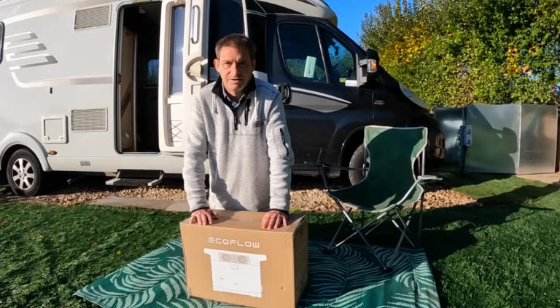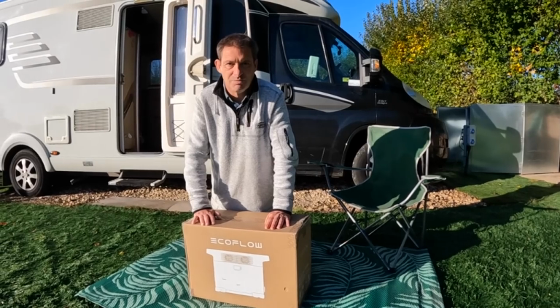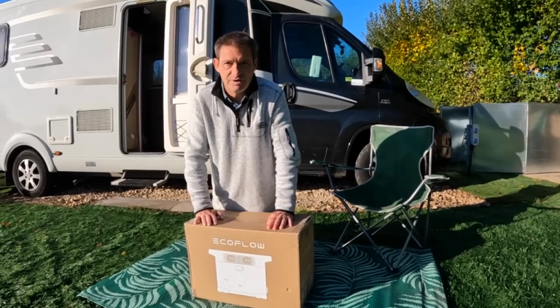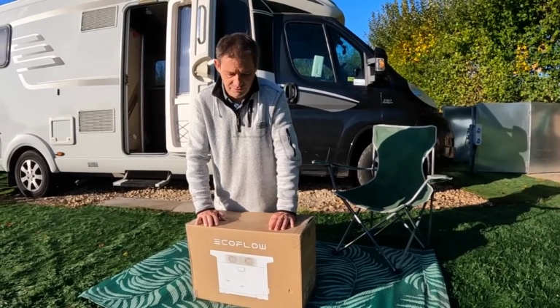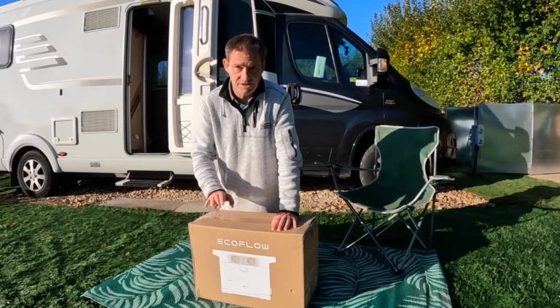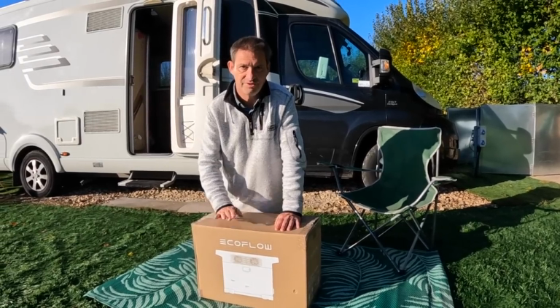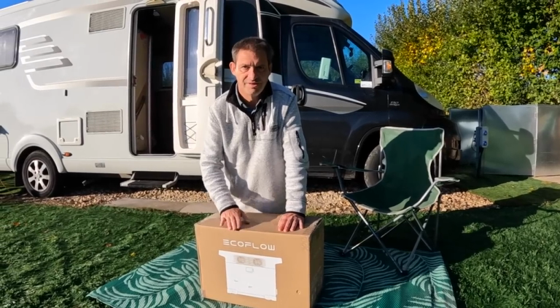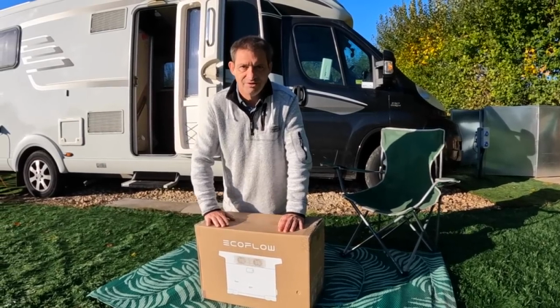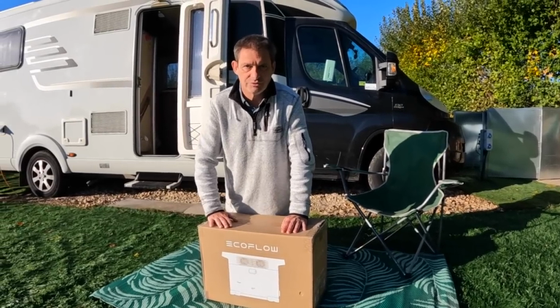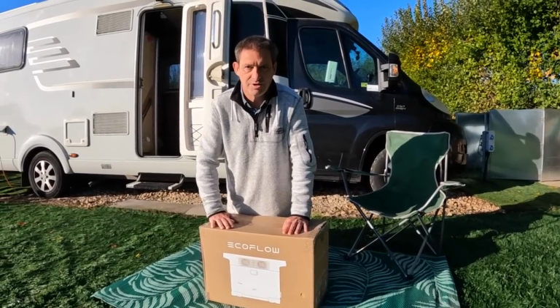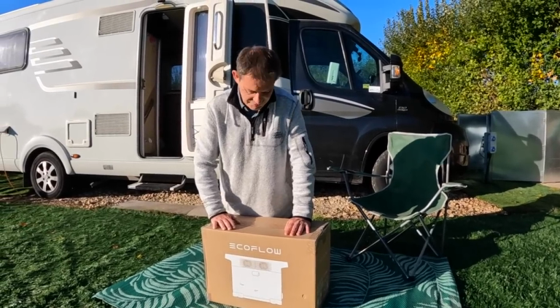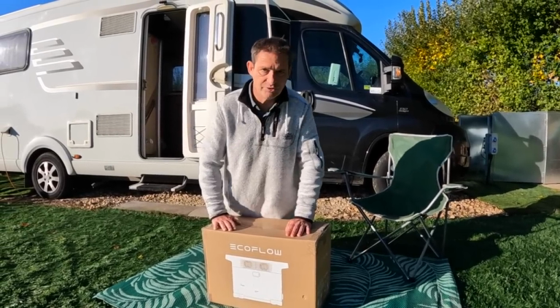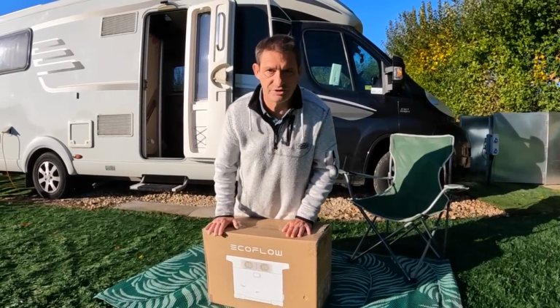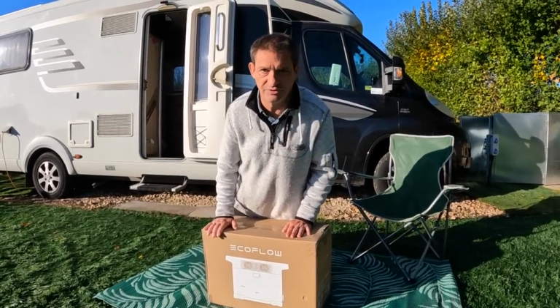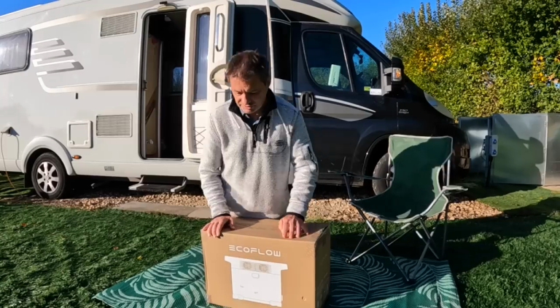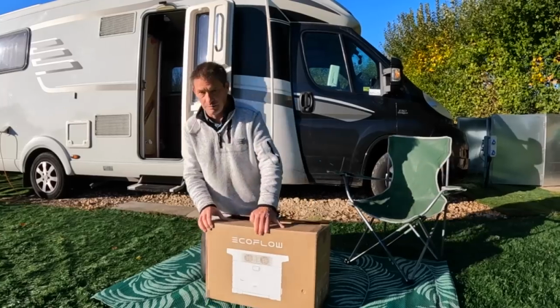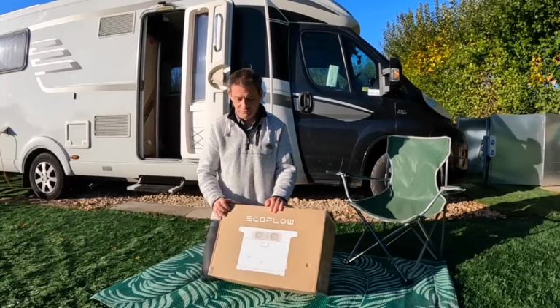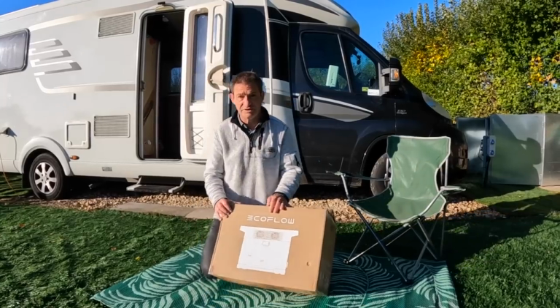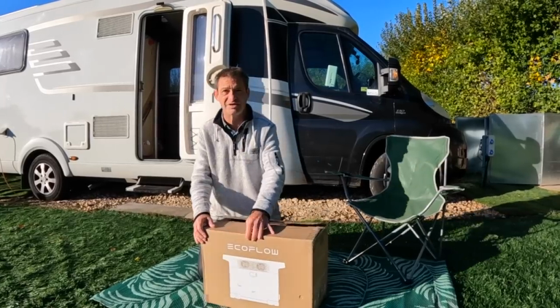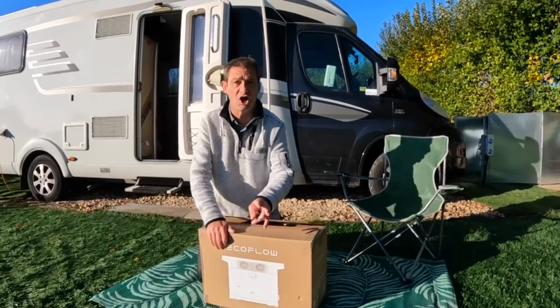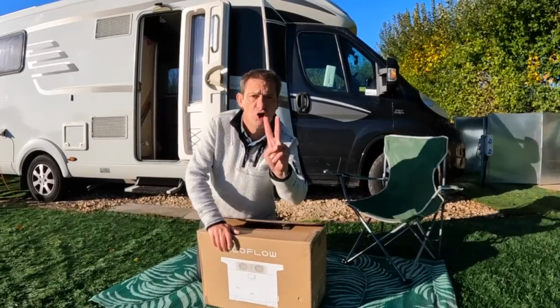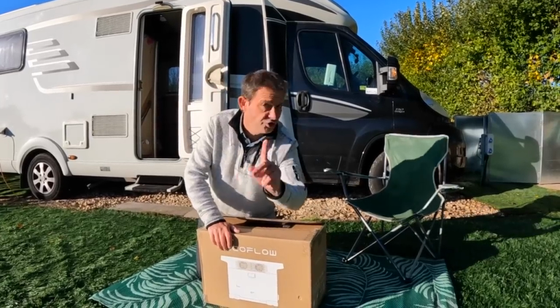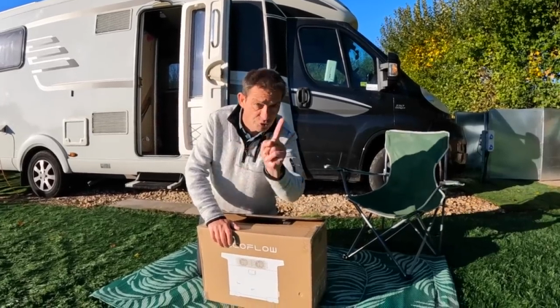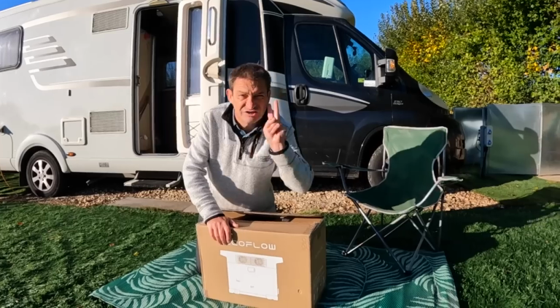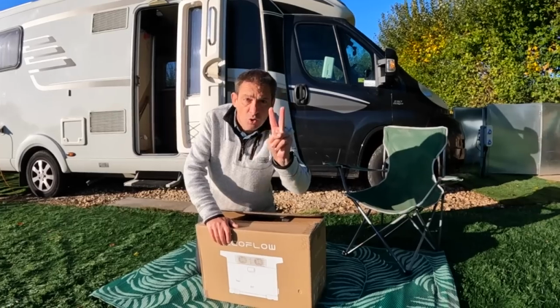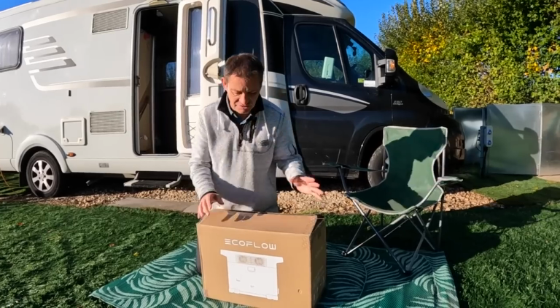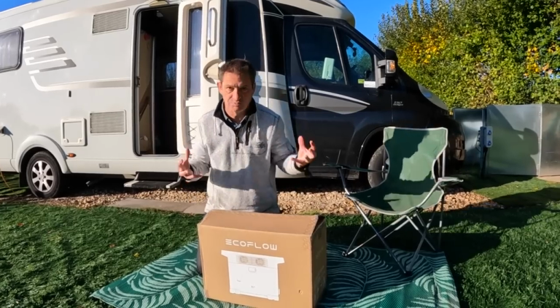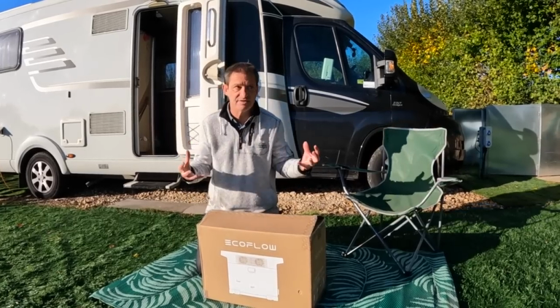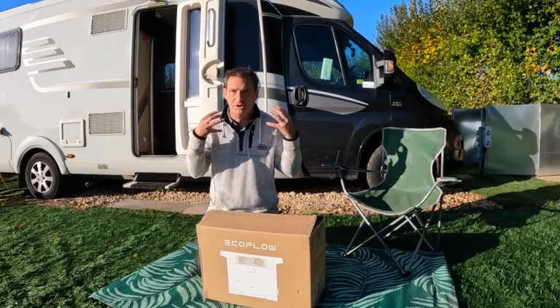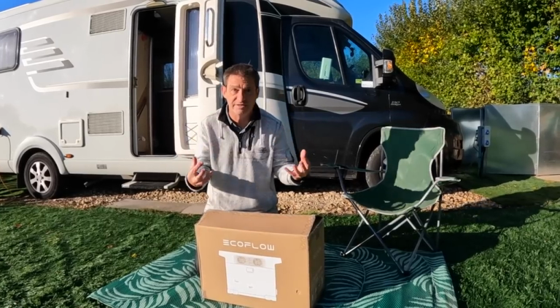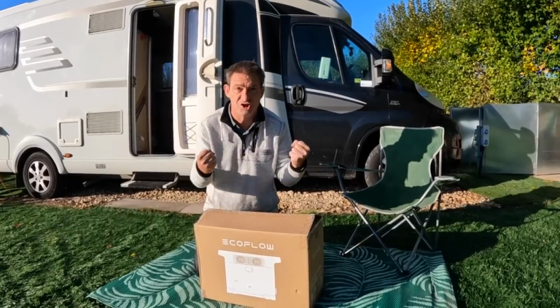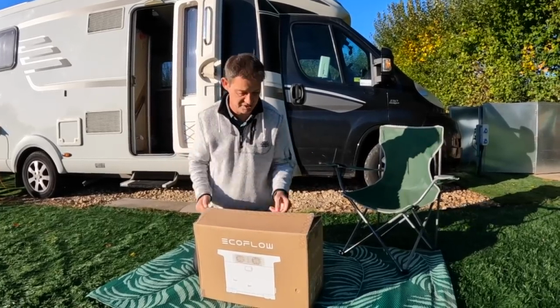Good morning everybody, we have a new product to do a review on for you. This is from EcoFlow and it is the Delta 2 — not the 1, the 2. This is an updated, upgraded version.